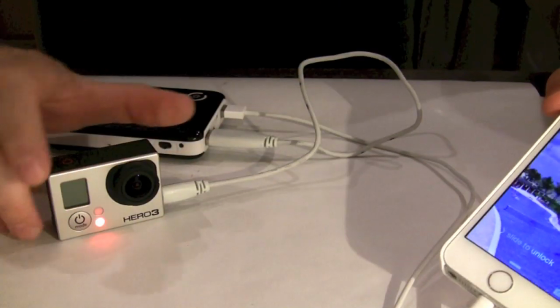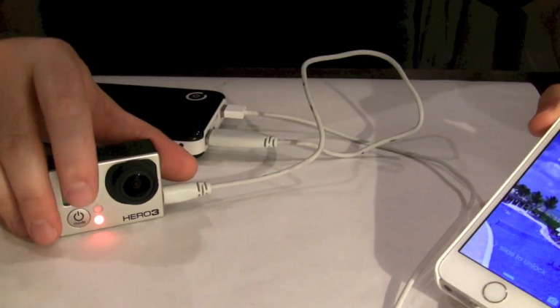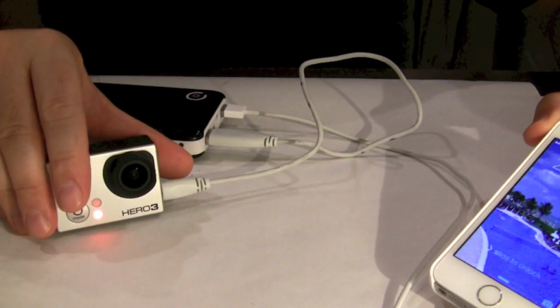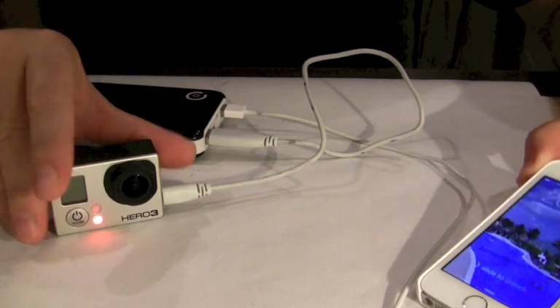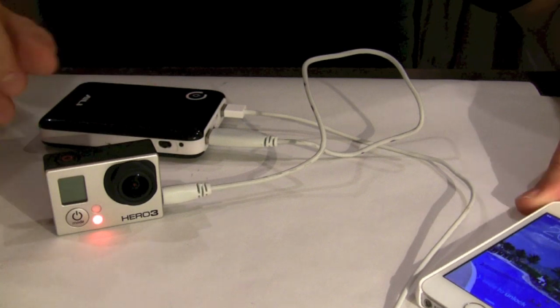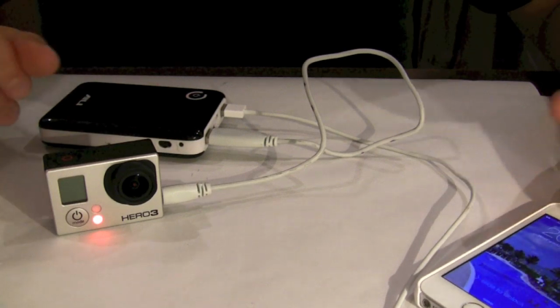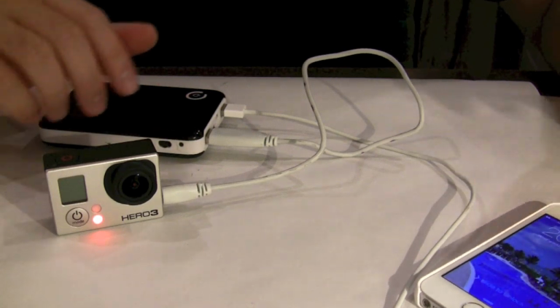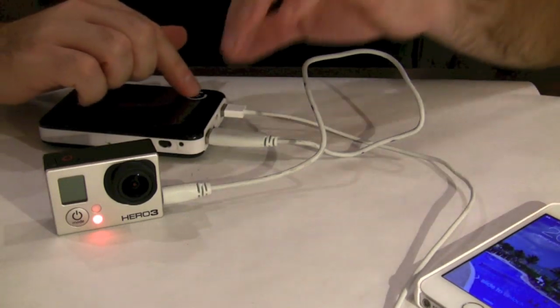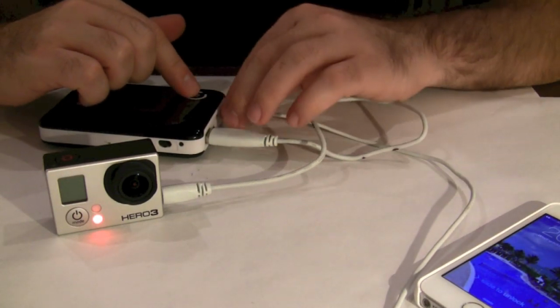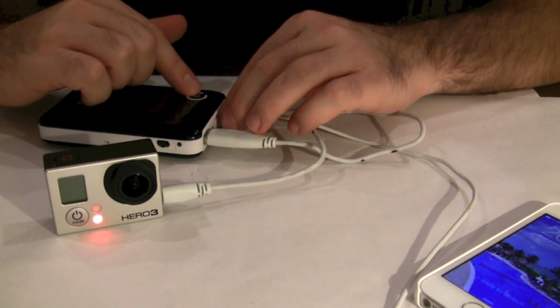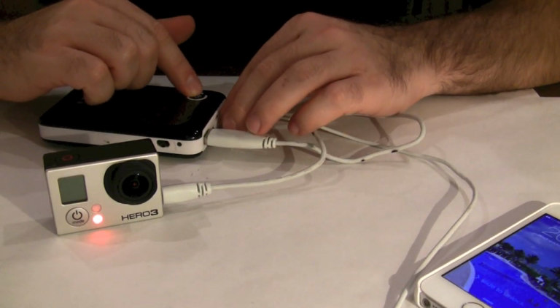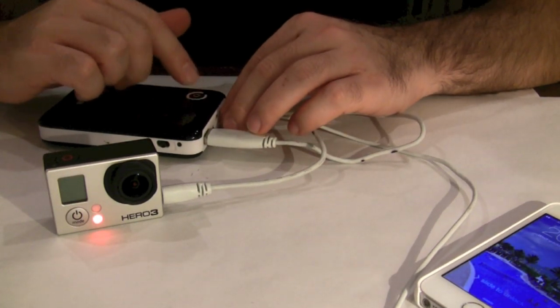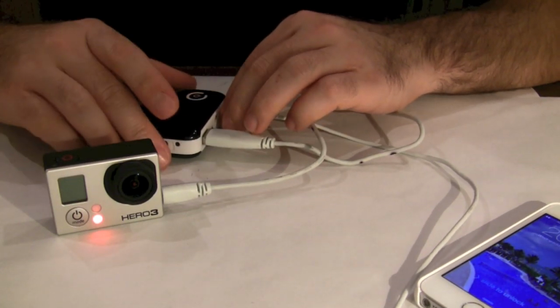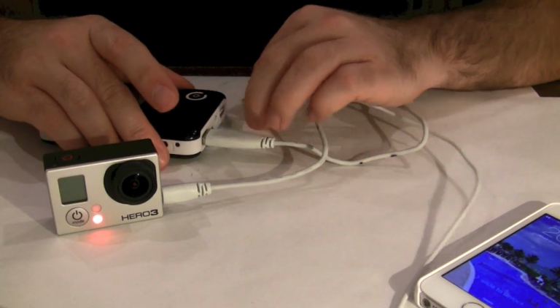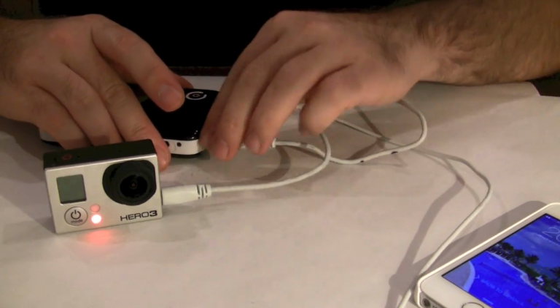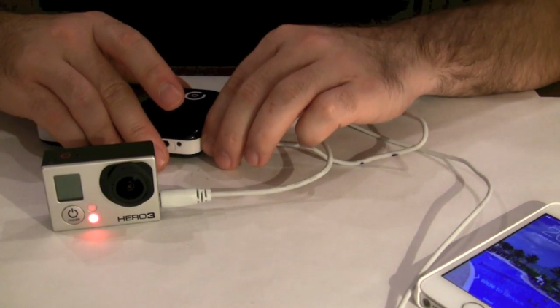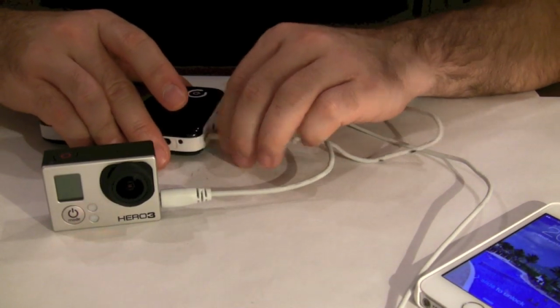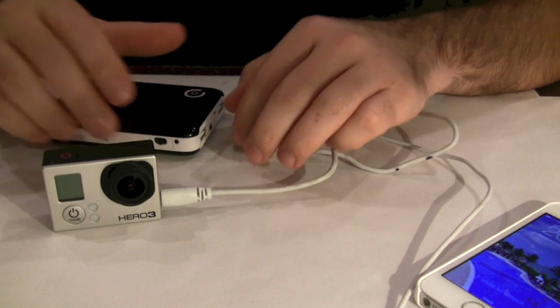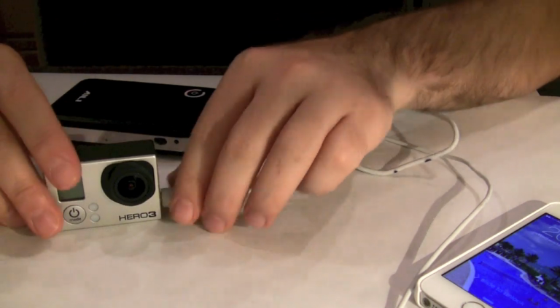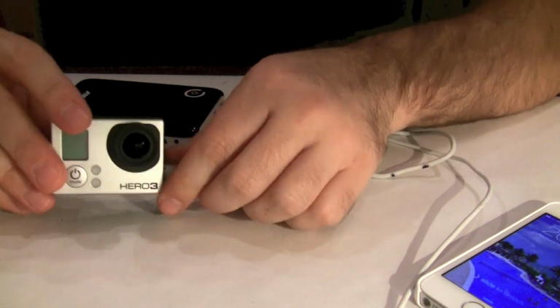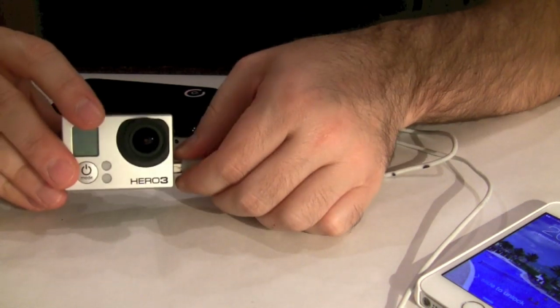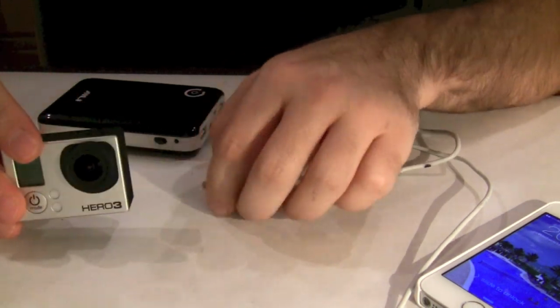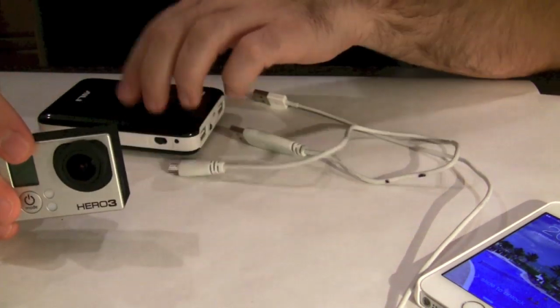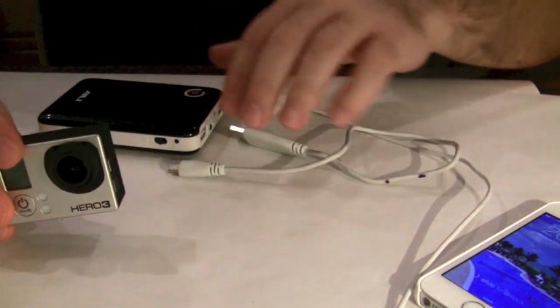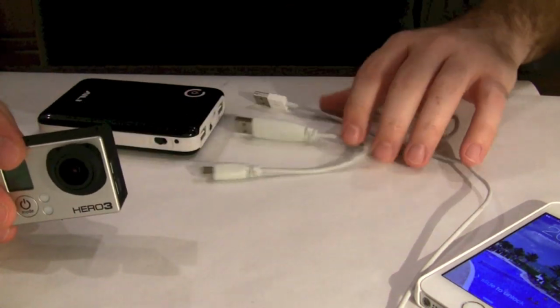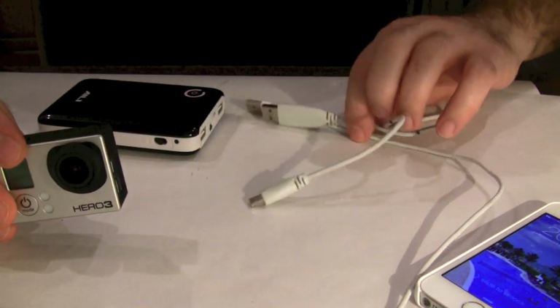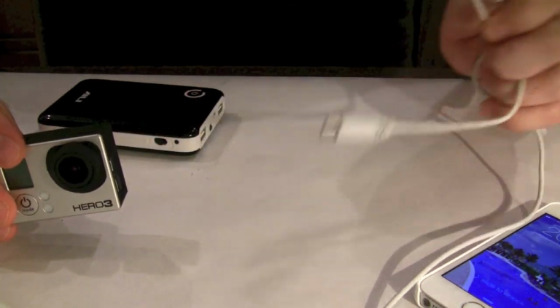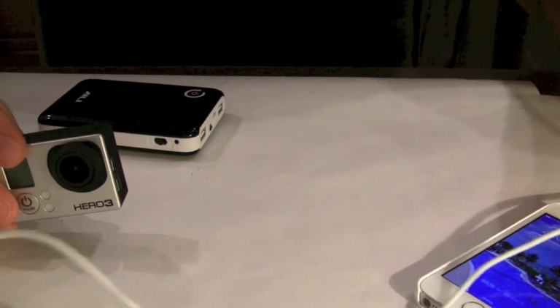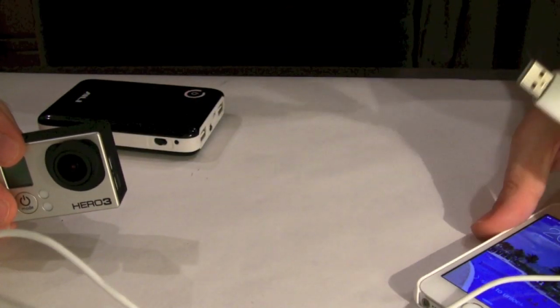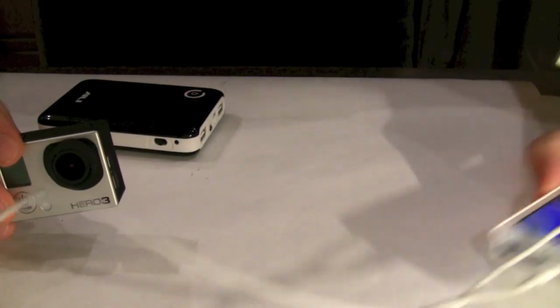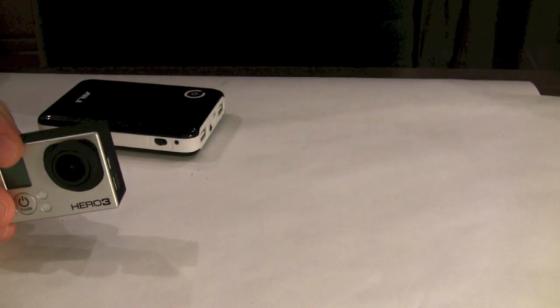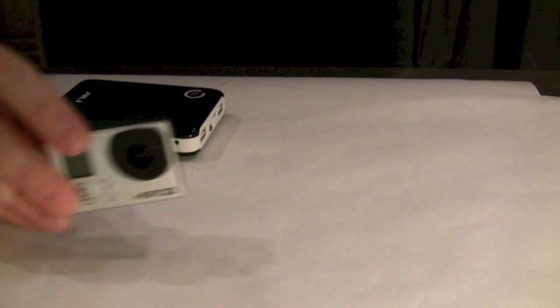You can see the charging light on the GoPro. This is very useful when you travel on a plane or go for a hike — you can keep this power bank in your backpack and charge your phone while you hike.